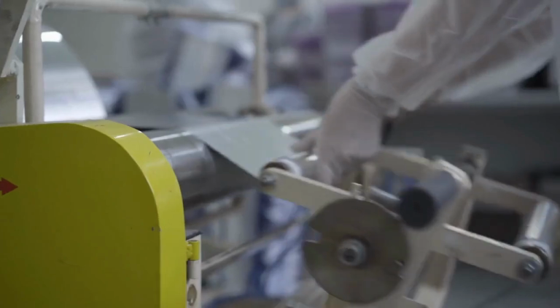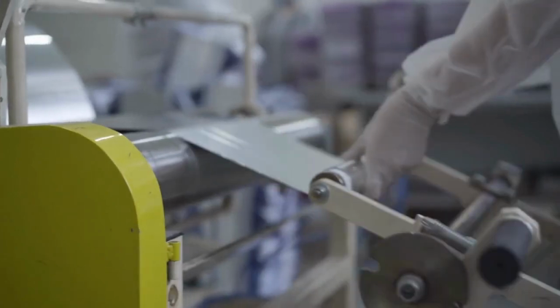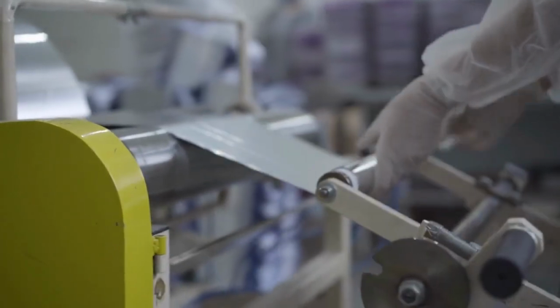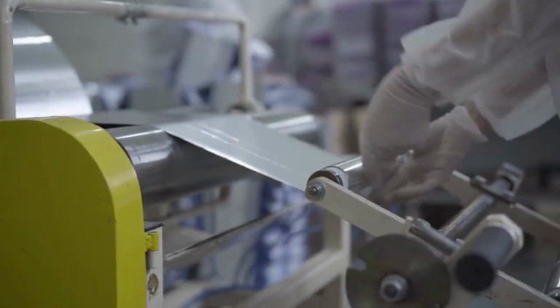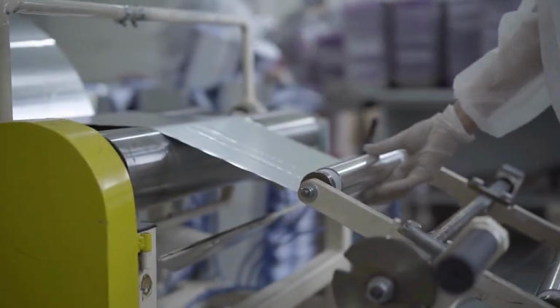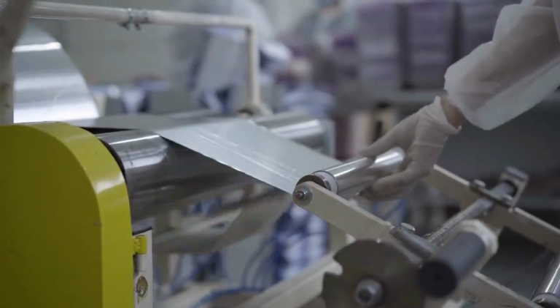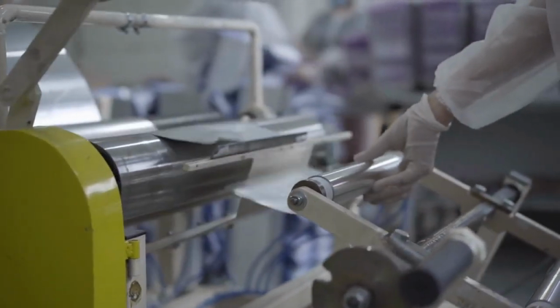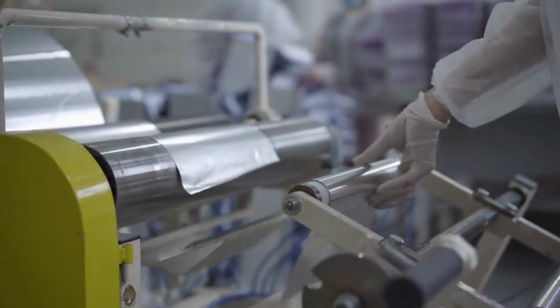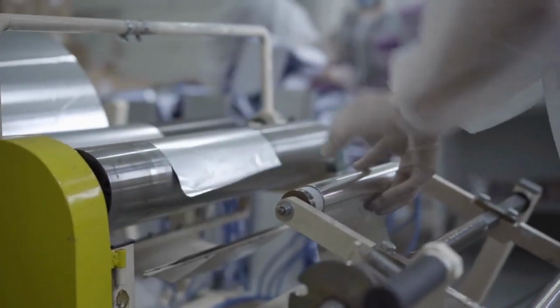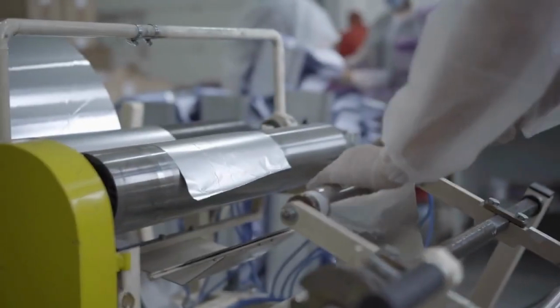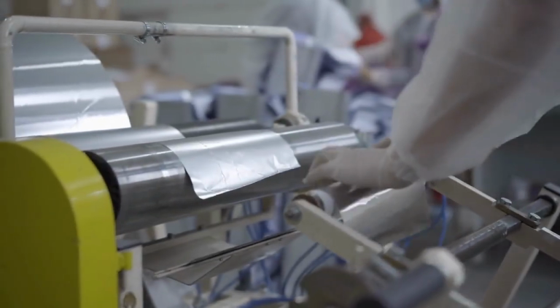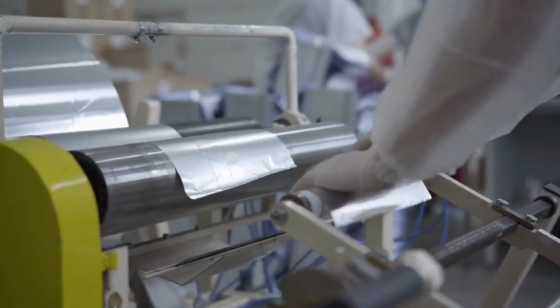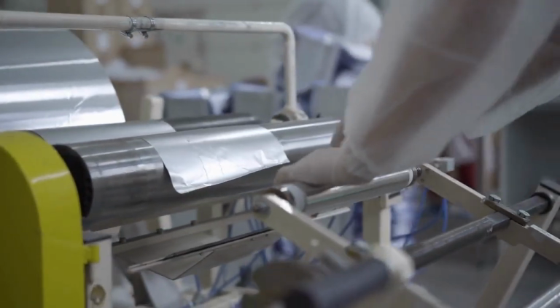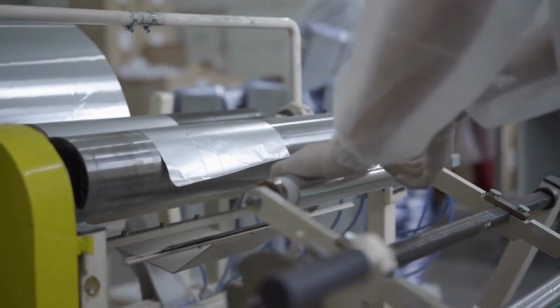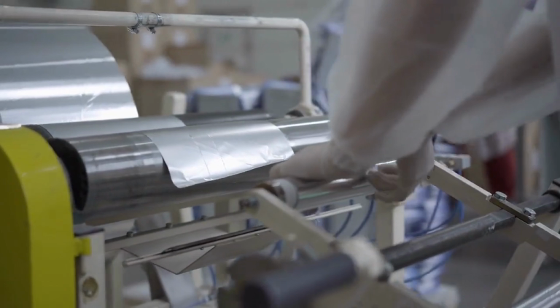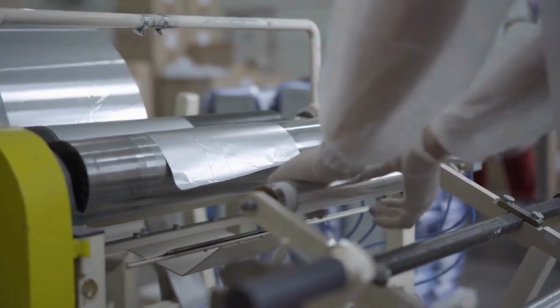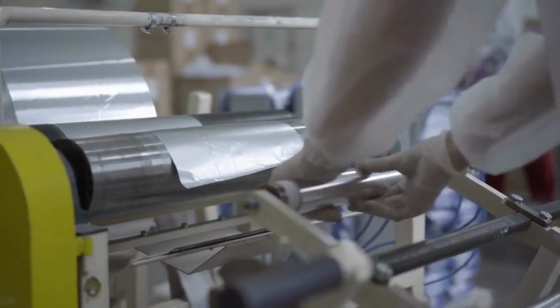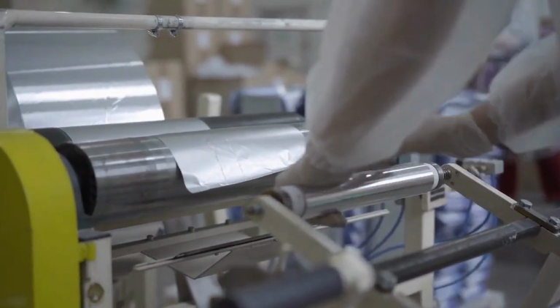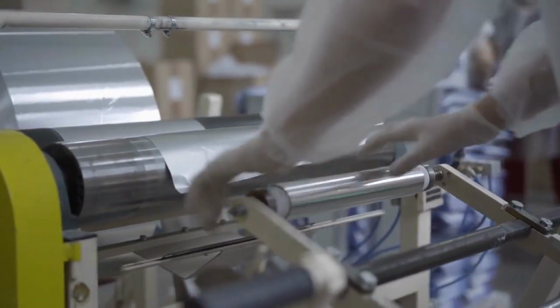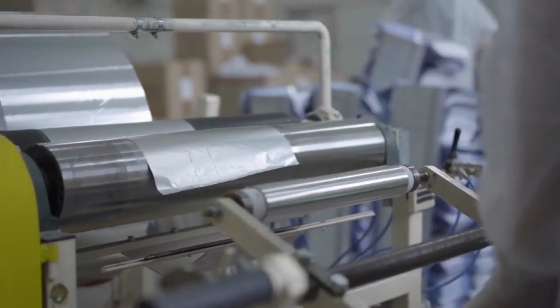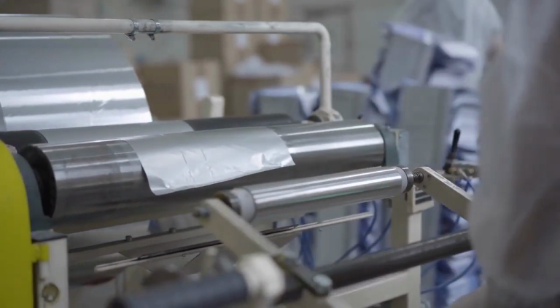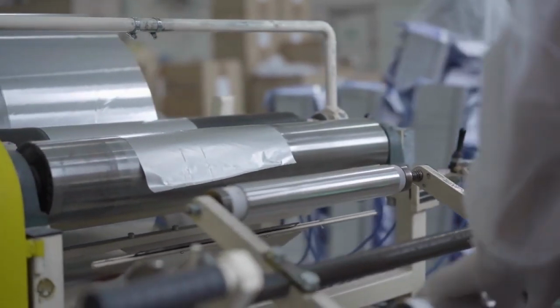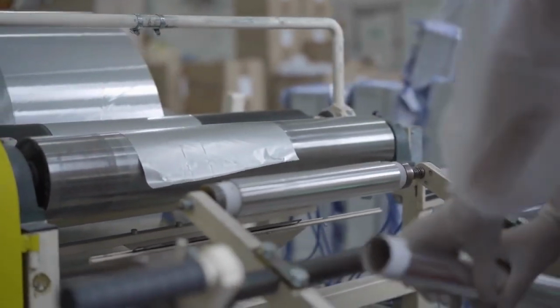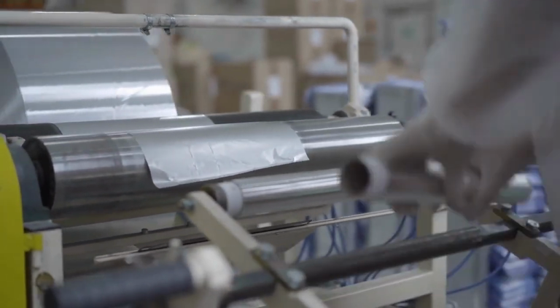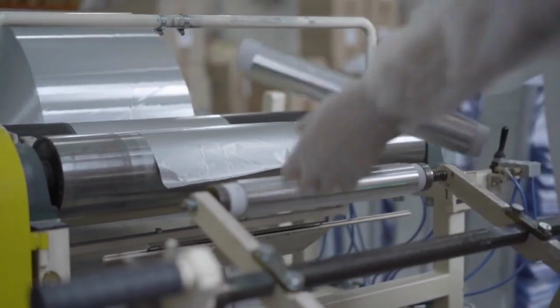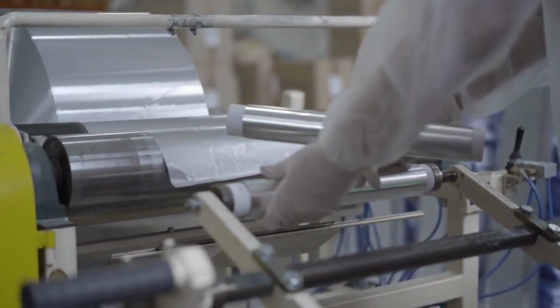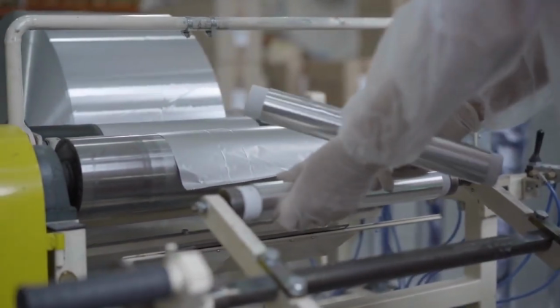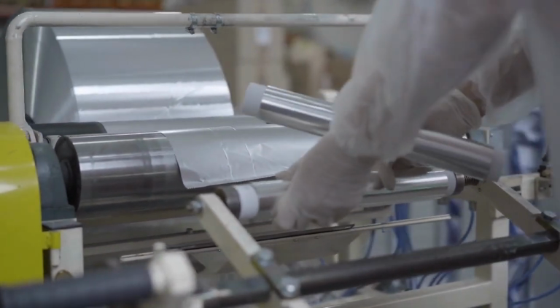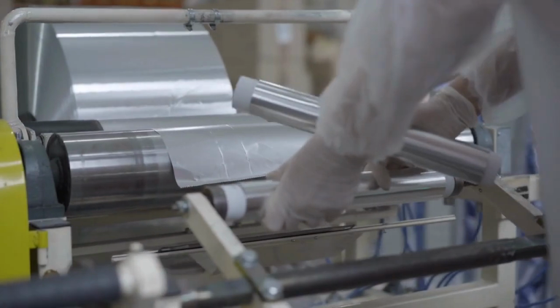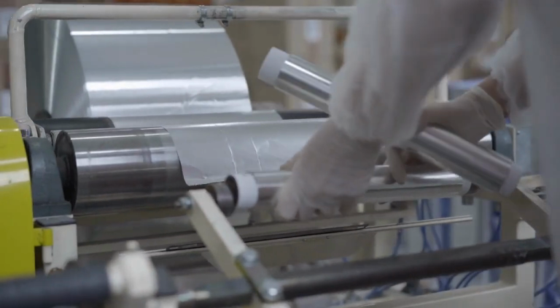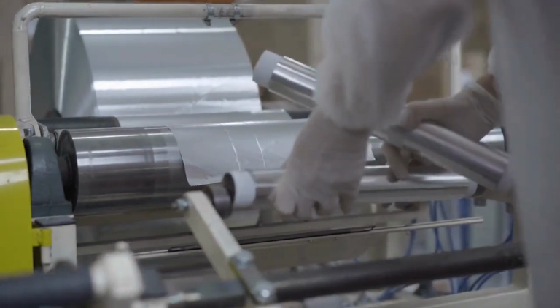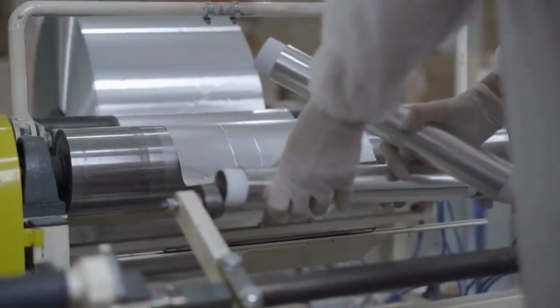Are you ready for a wild ride through the wacky world of product production? Buckle up, because we're about to take a deep dive into the bizarre and fascinating process of how the most popular products are made.